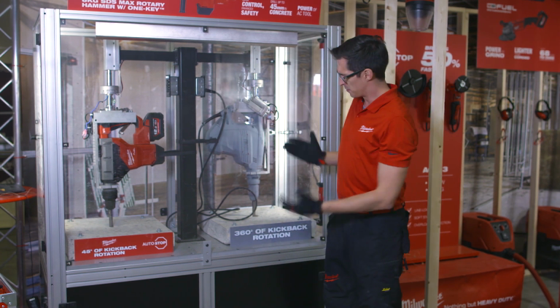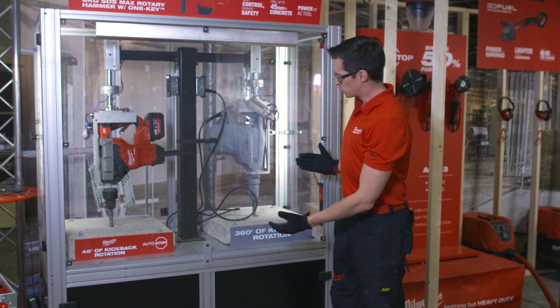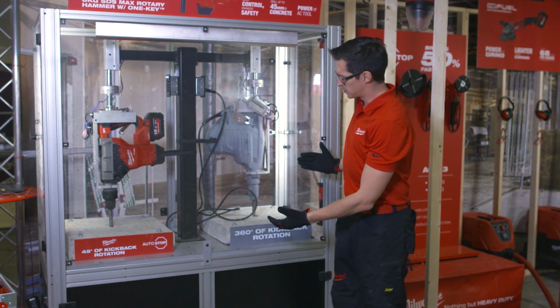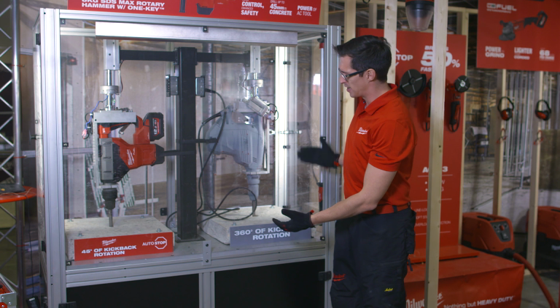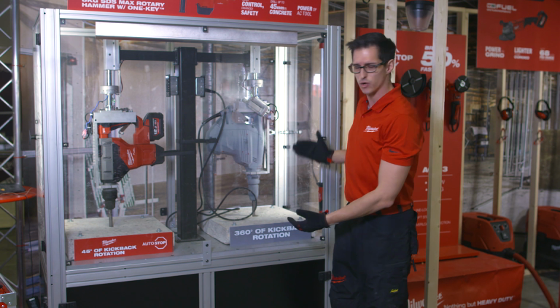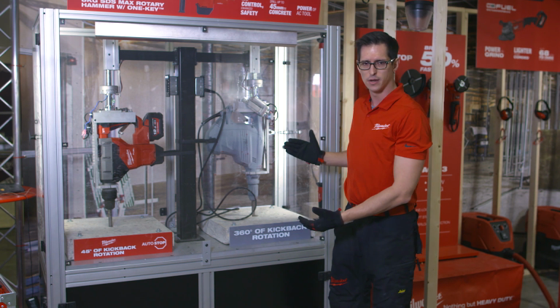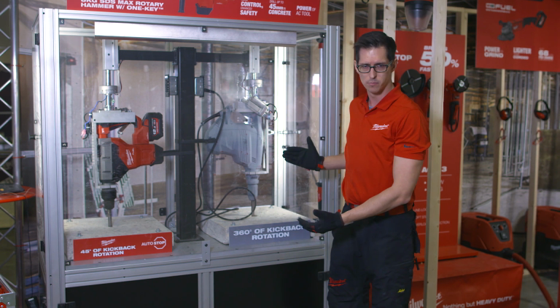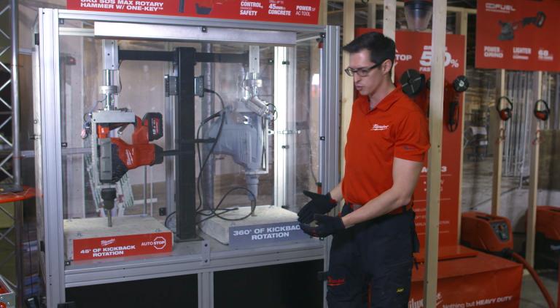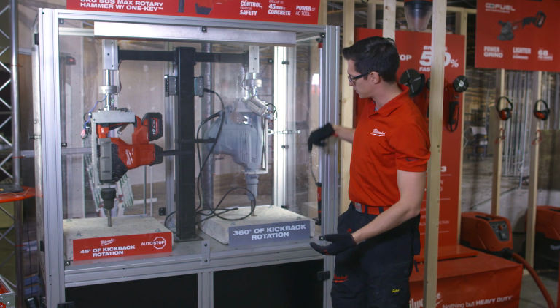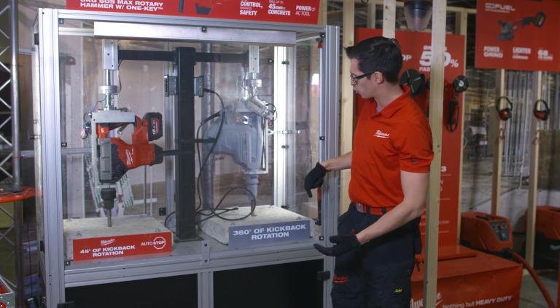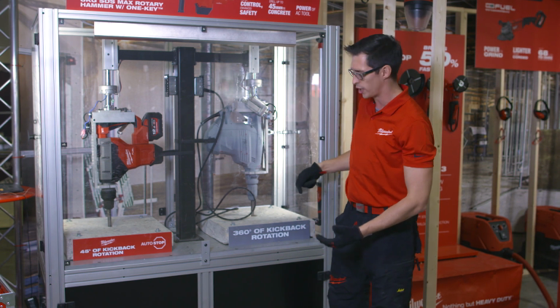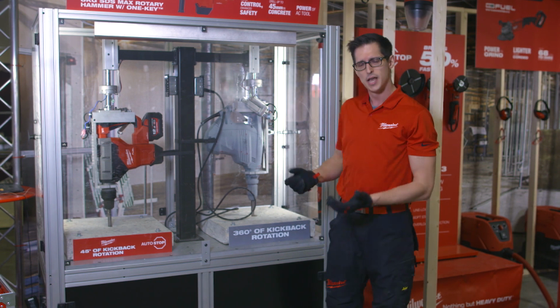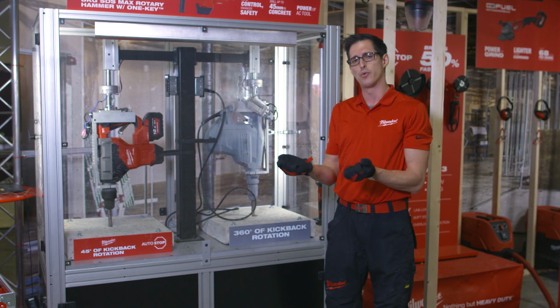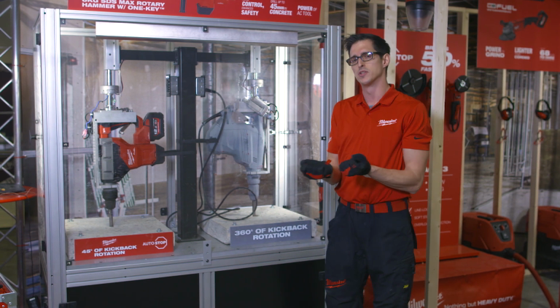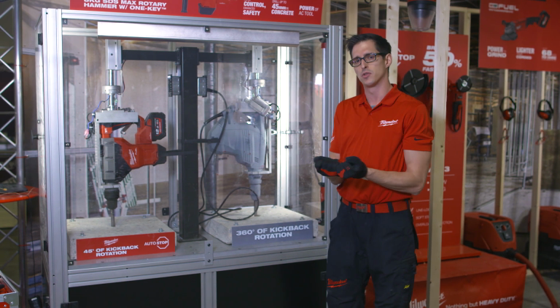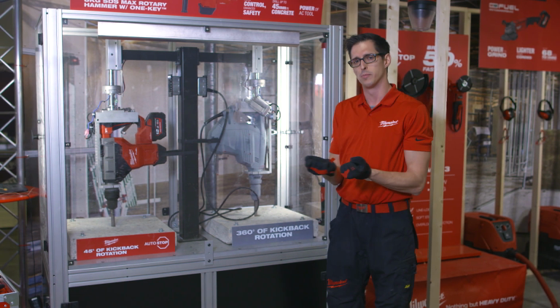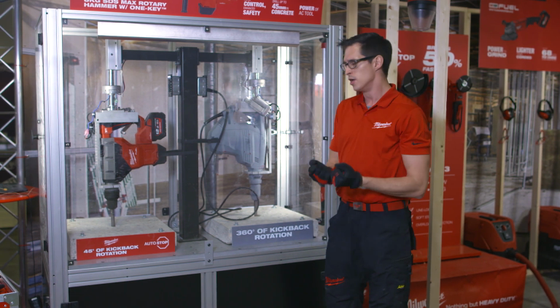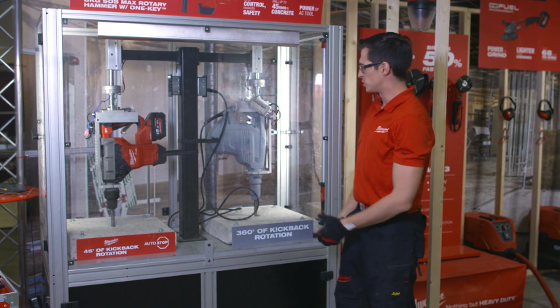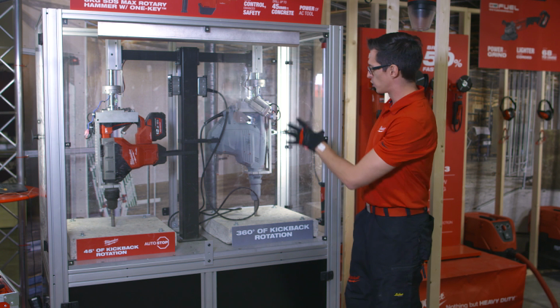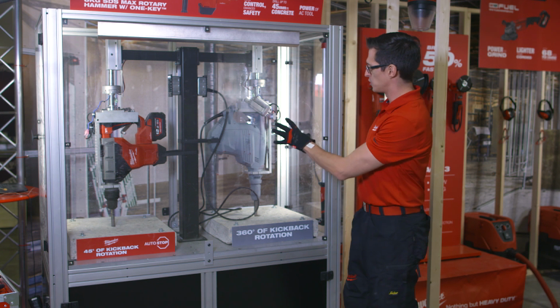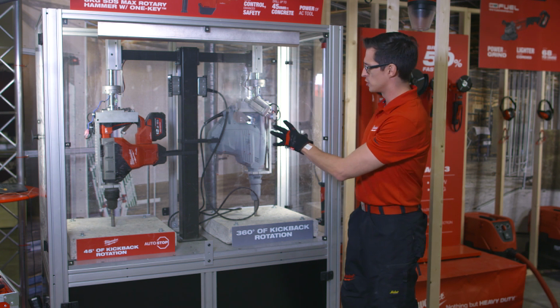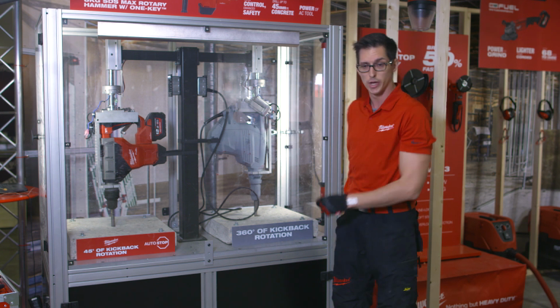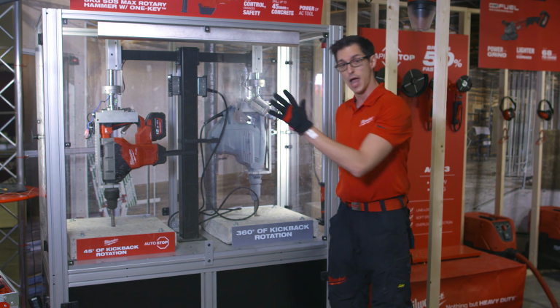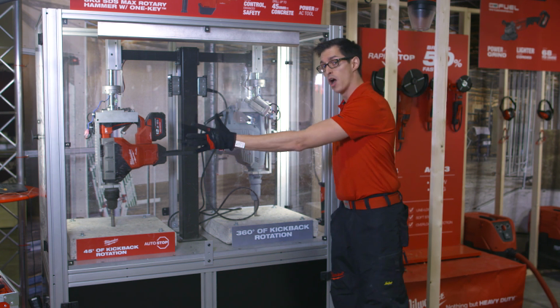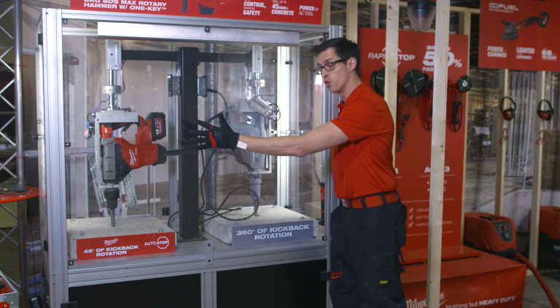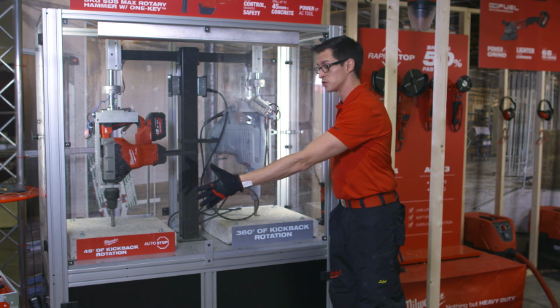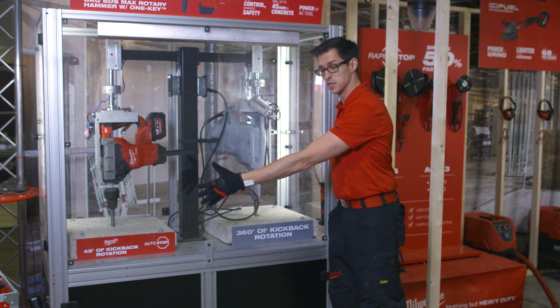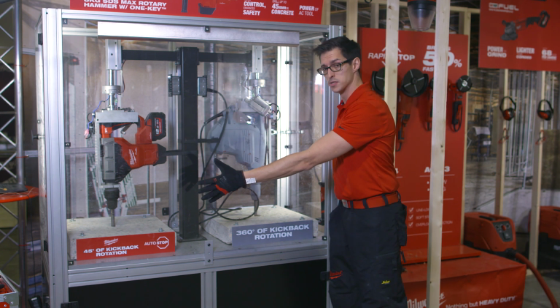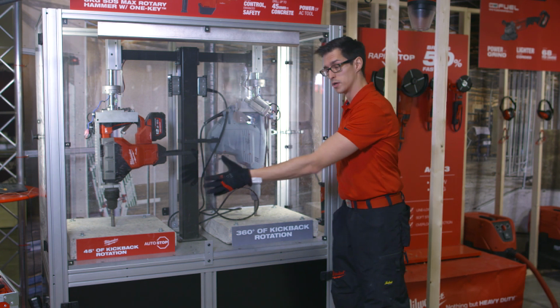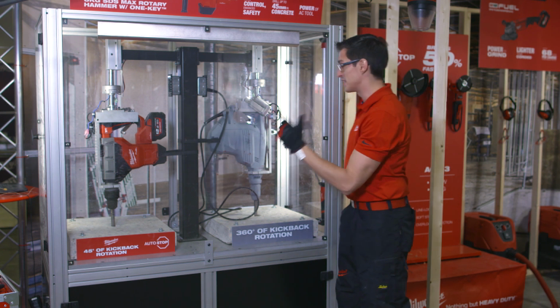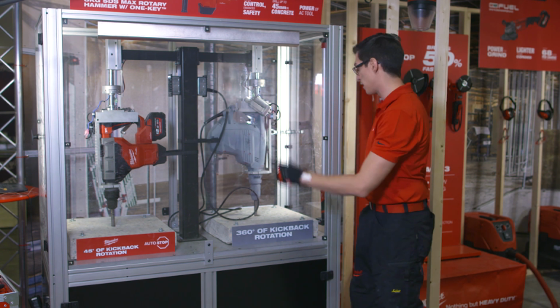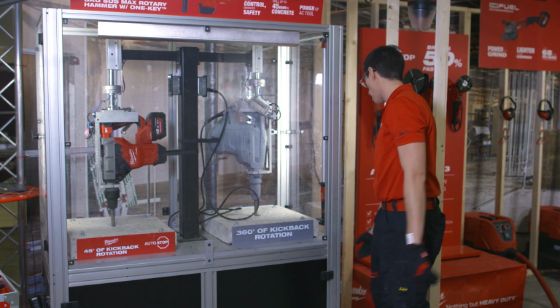This machine is simulating a drilling process into concrete, and a brake will stop the drill bit. We'll see what the competition is doing versus what our new Autostop system is doing. Let's give it a try.